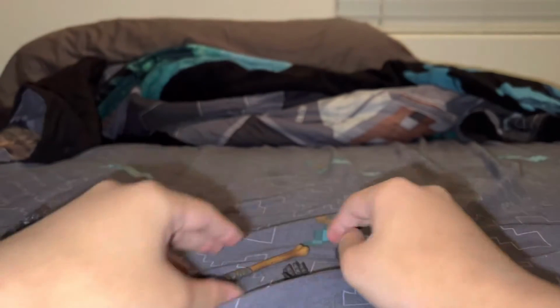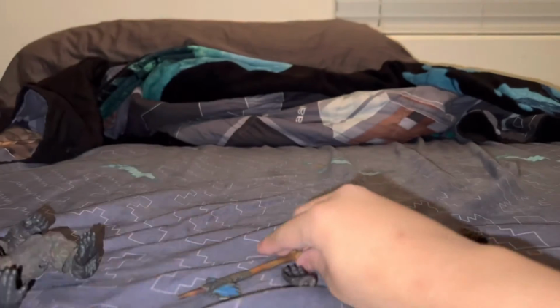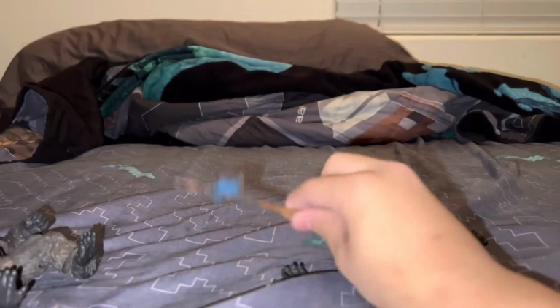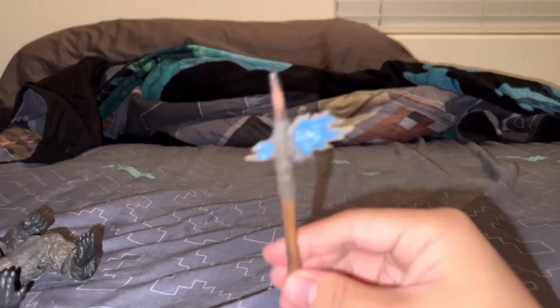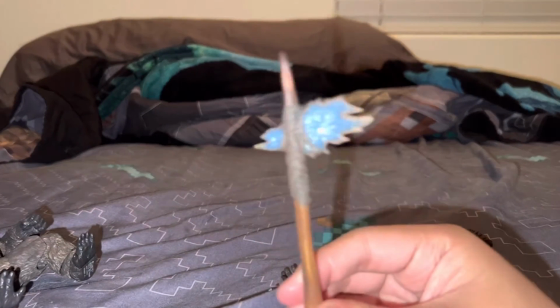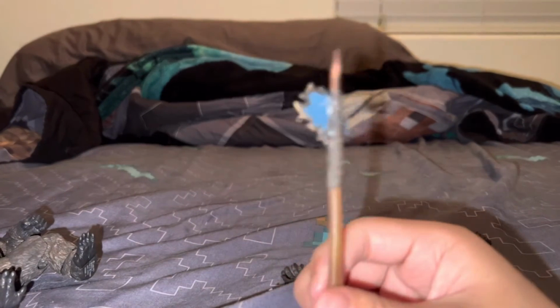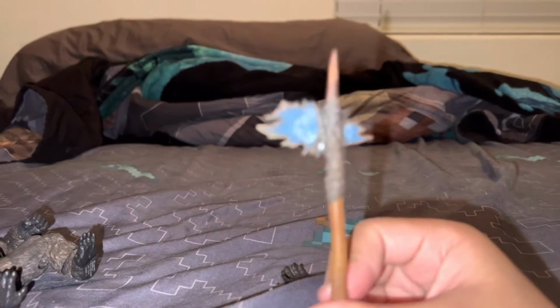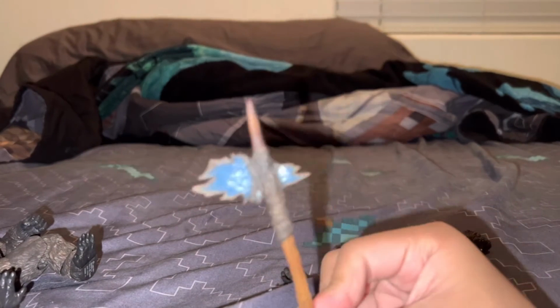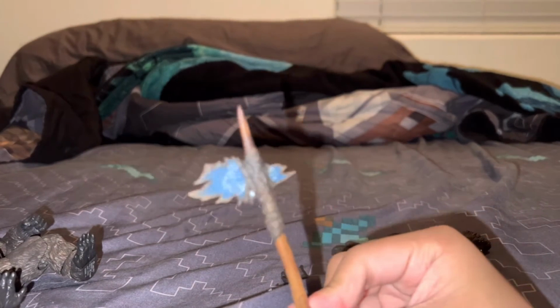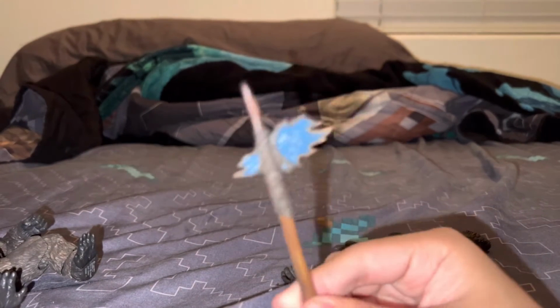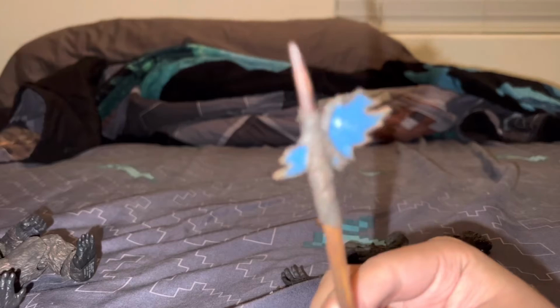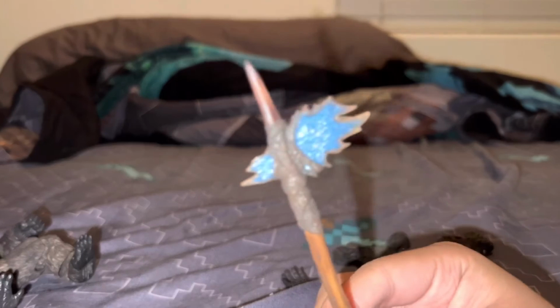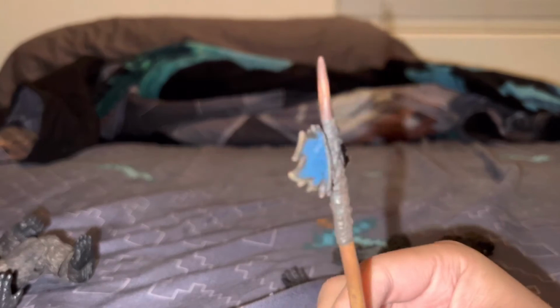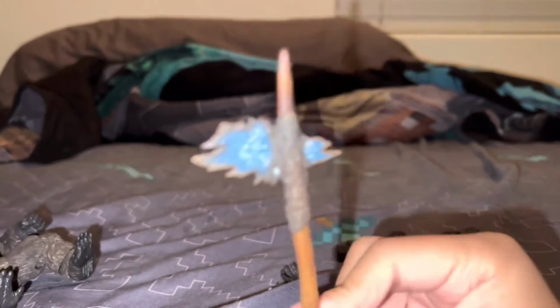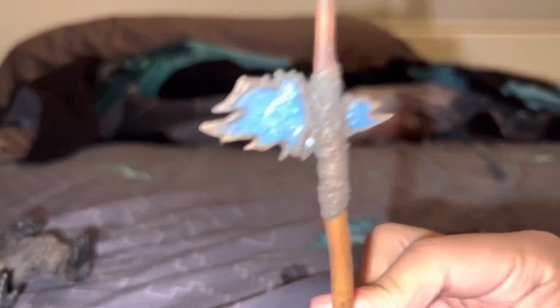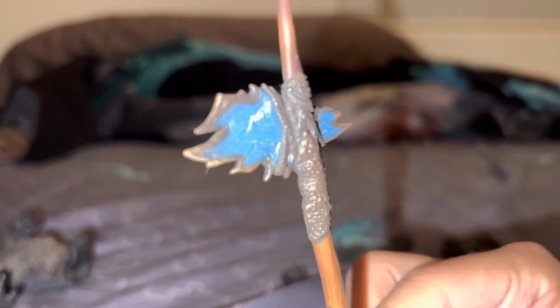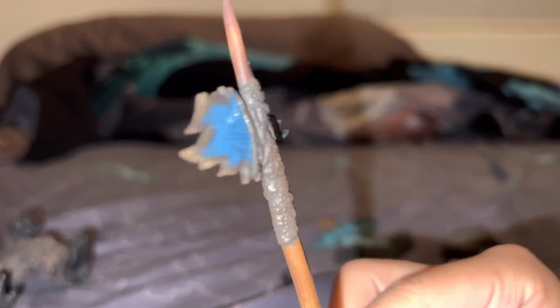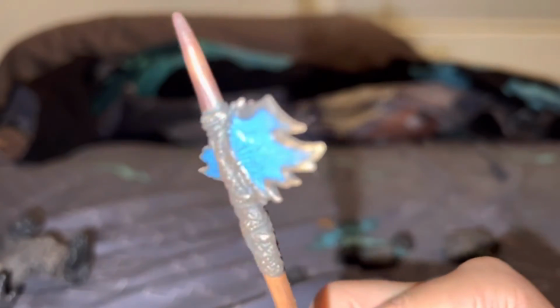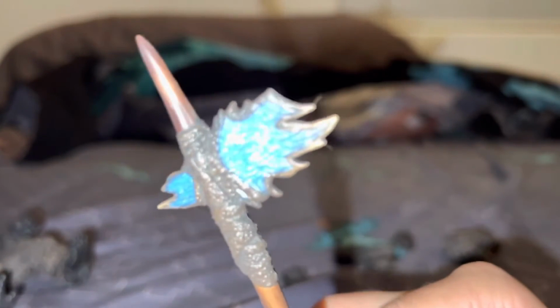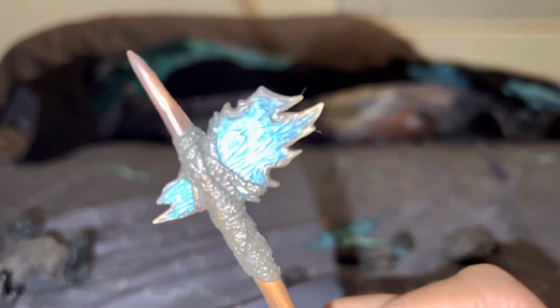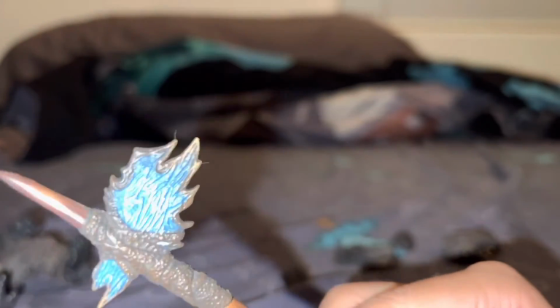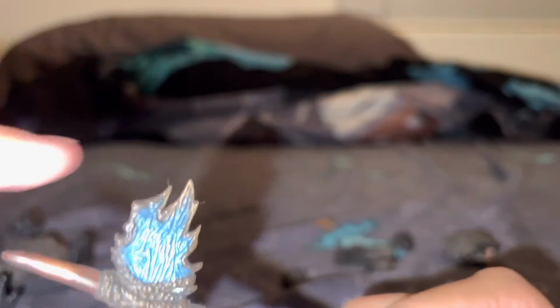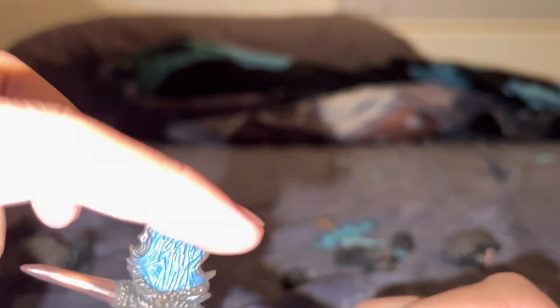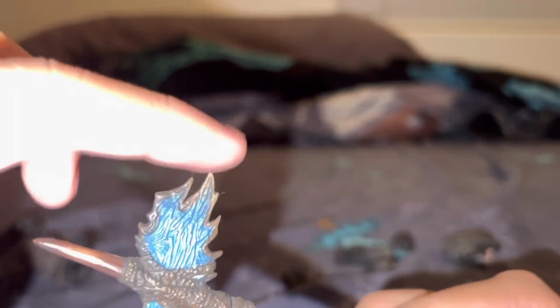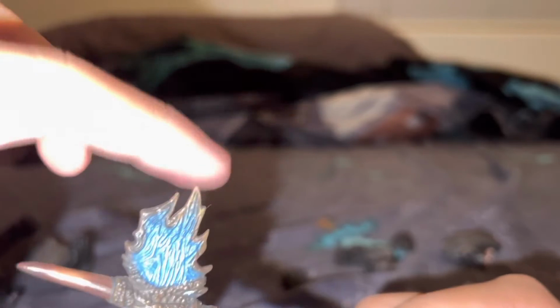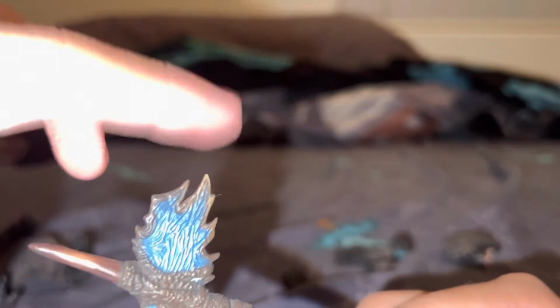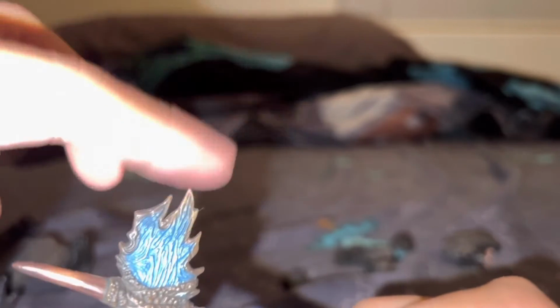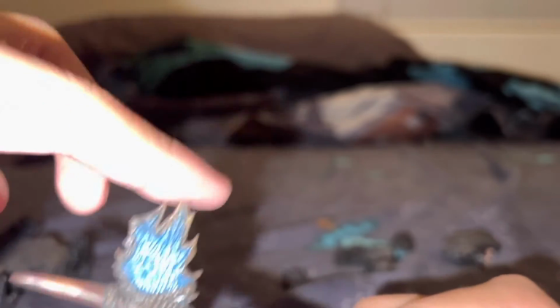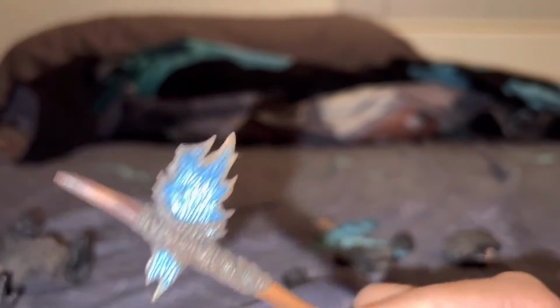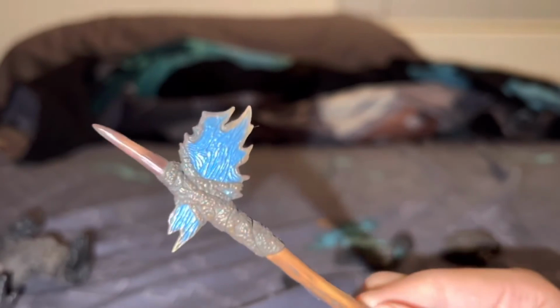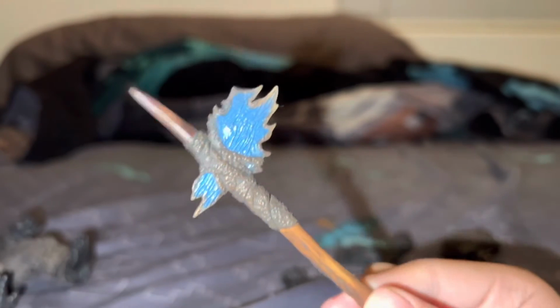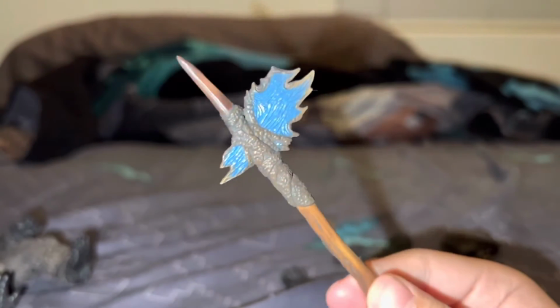And it comes with a battle axe right here — you can see it. It looks really cool. I thought it might be sharp — and it is a little bit sharp, but it's alright.